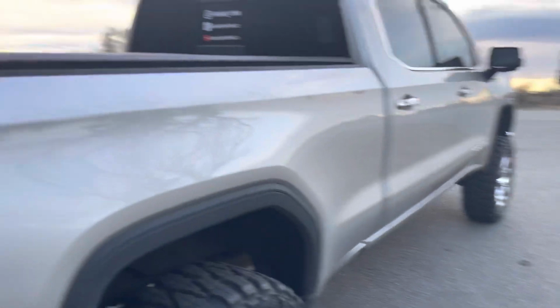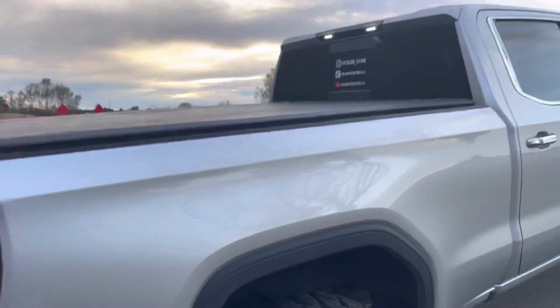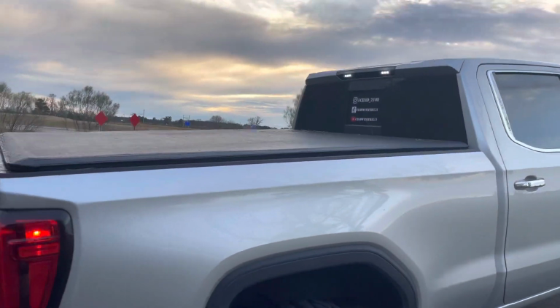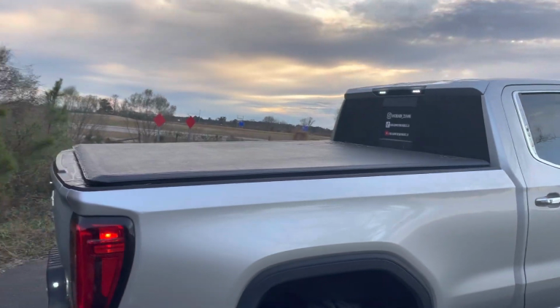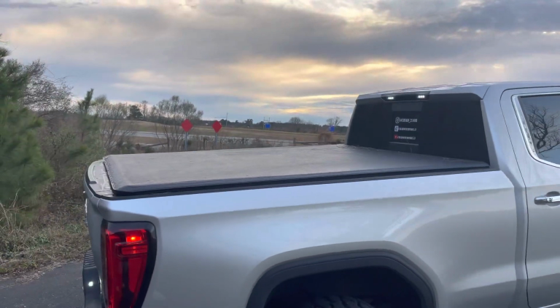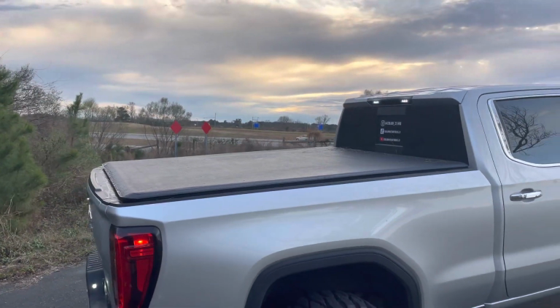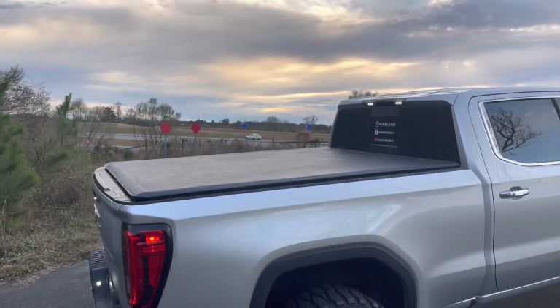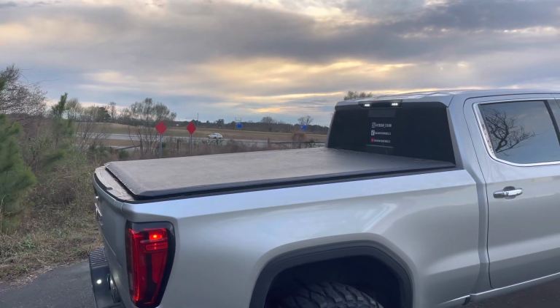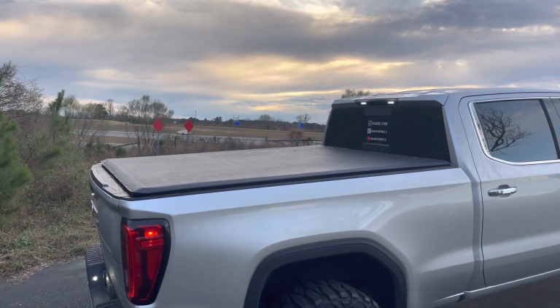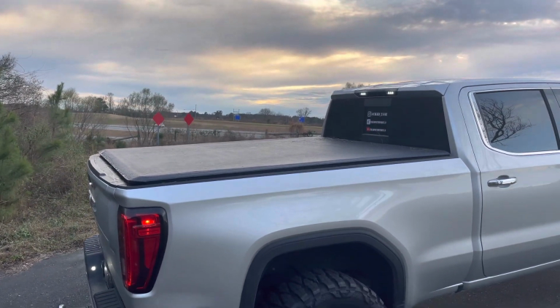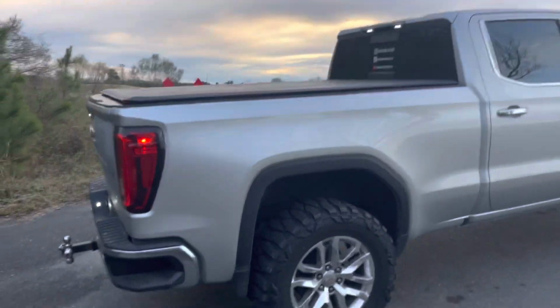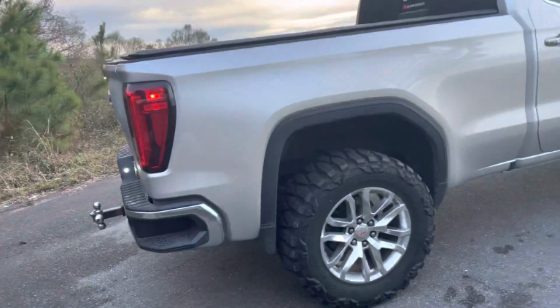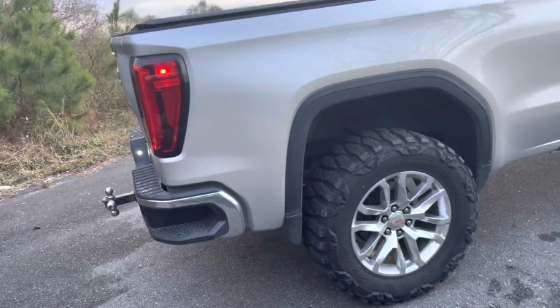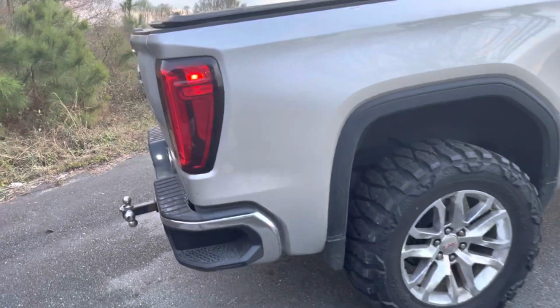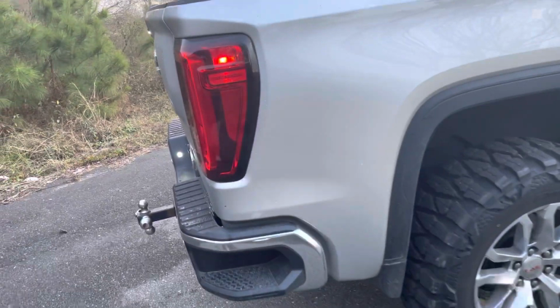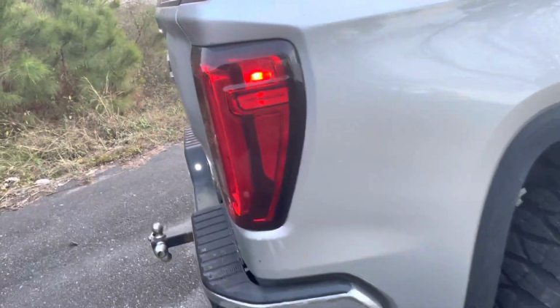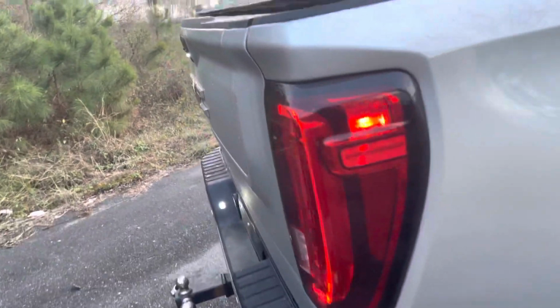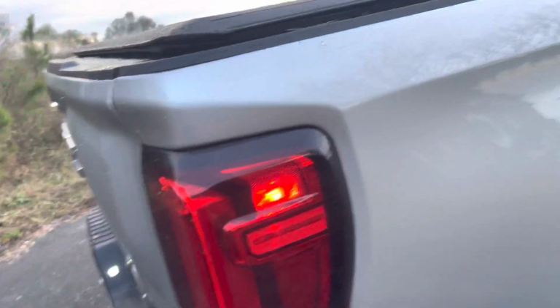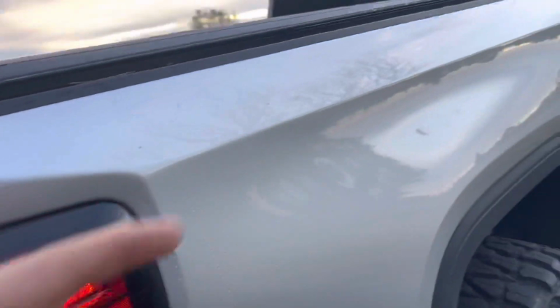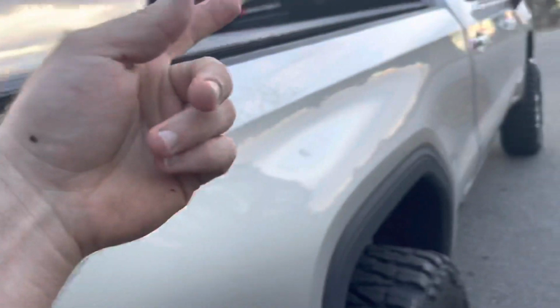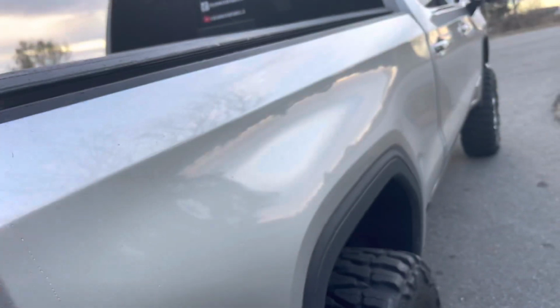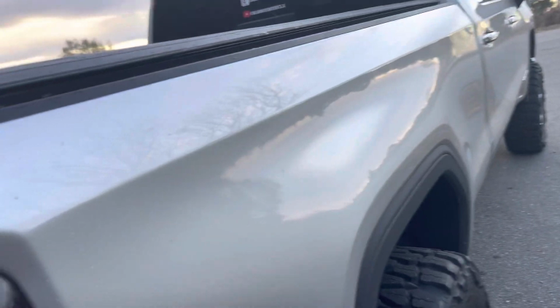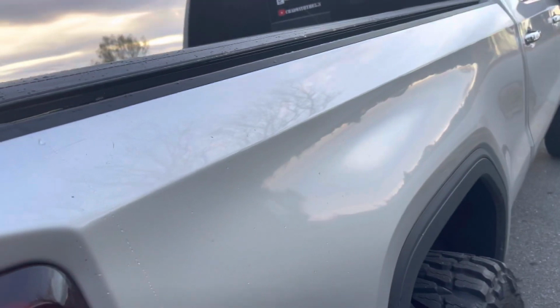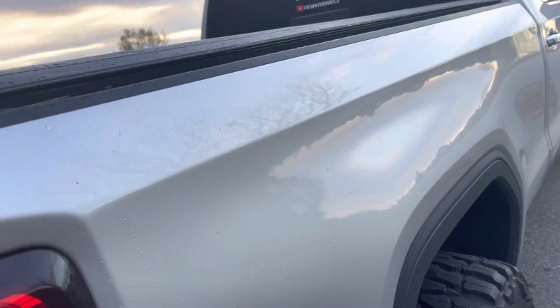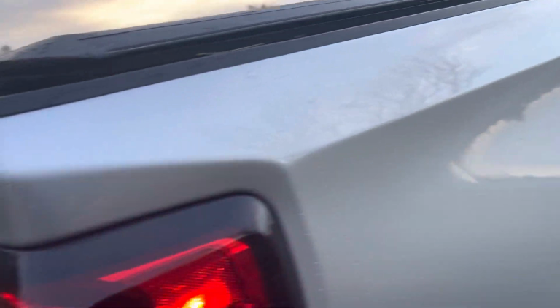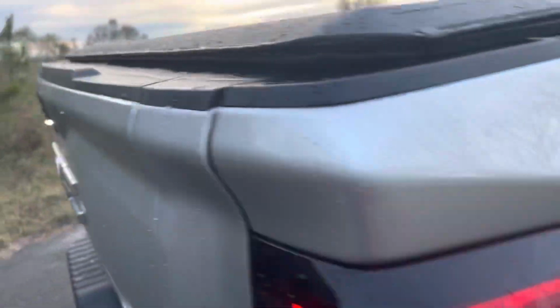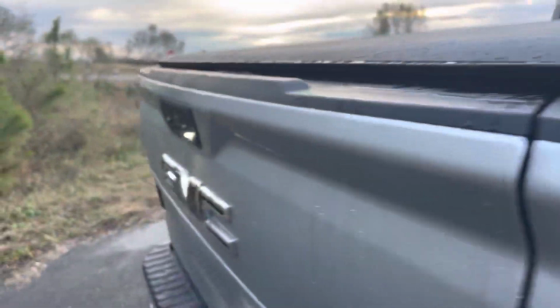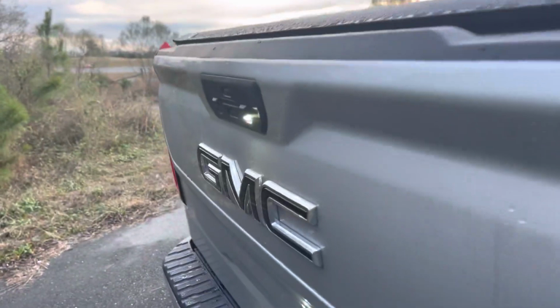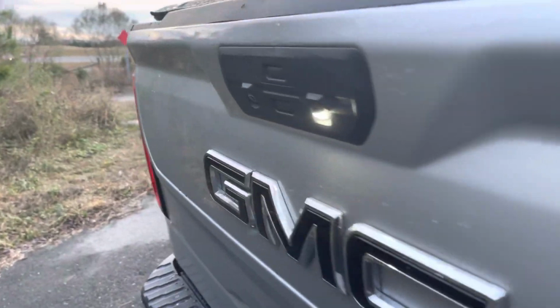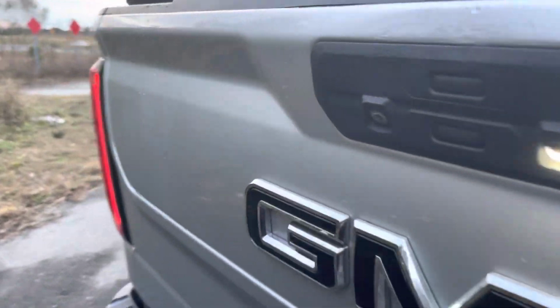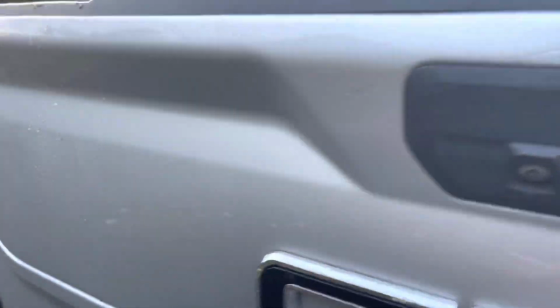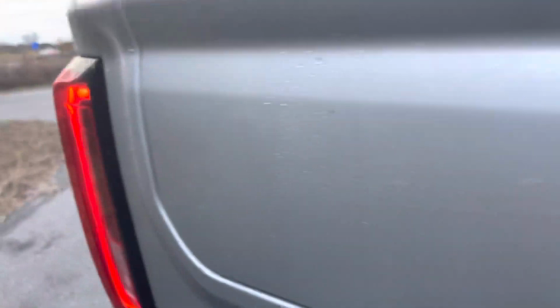I mean, it looks pretty solid. I get it if you were paying 700 bucks and you had cracks like that at the top where you could see daylight — then that would be a problem. But at 200 bucks, you really can't complain much.